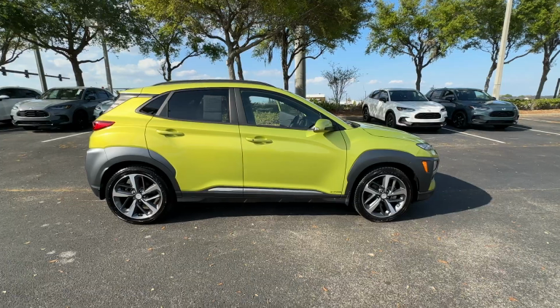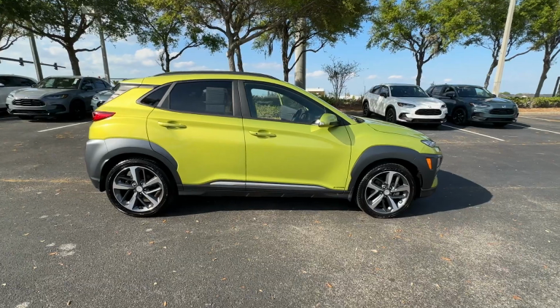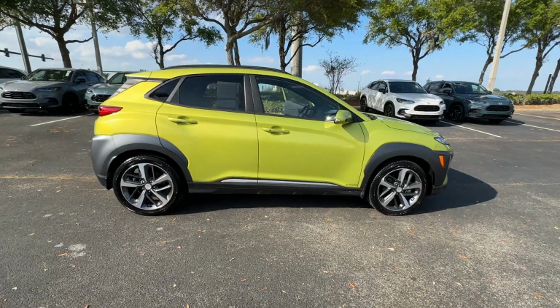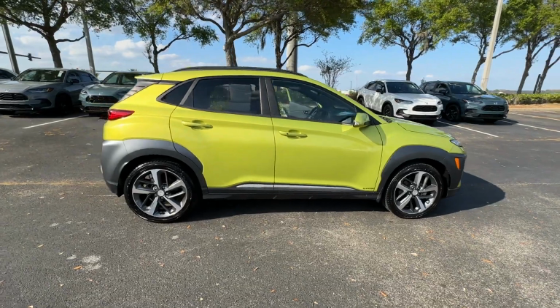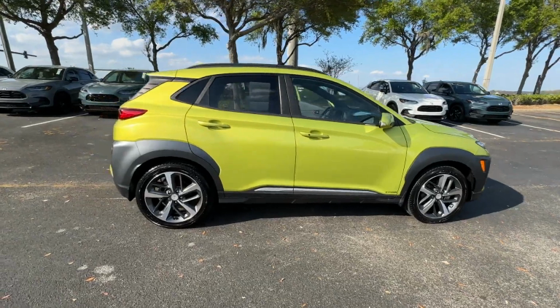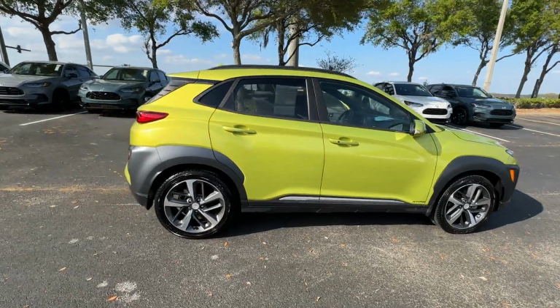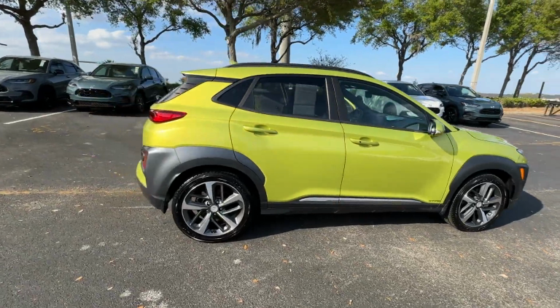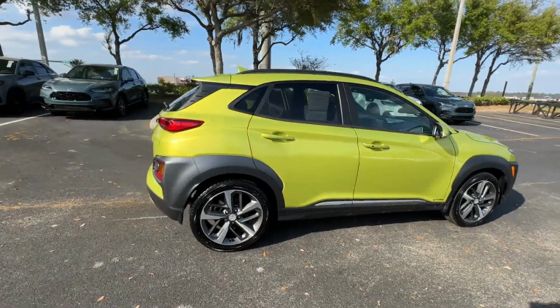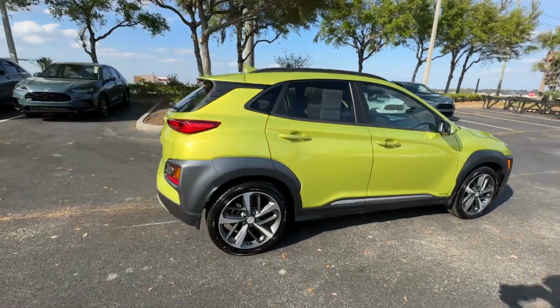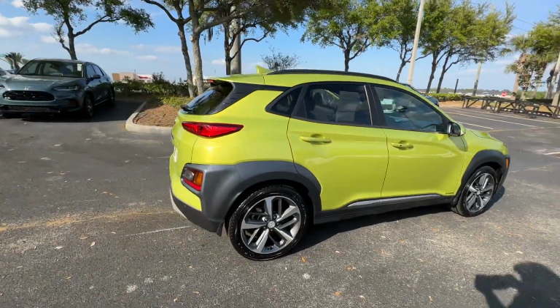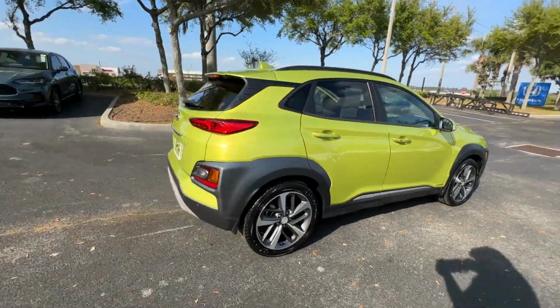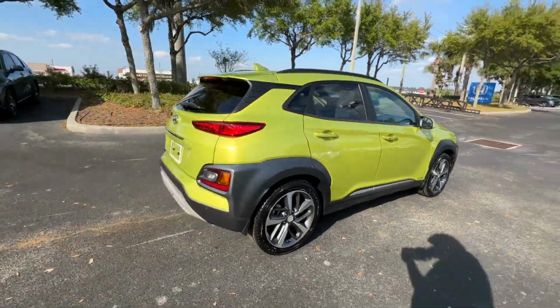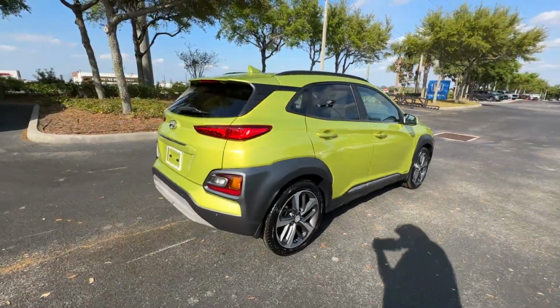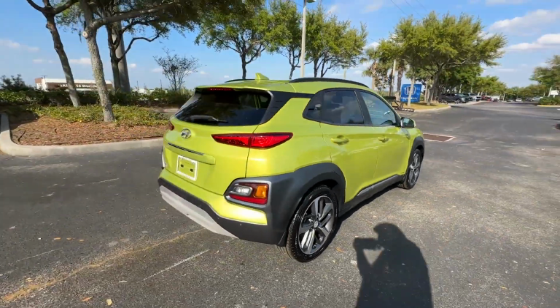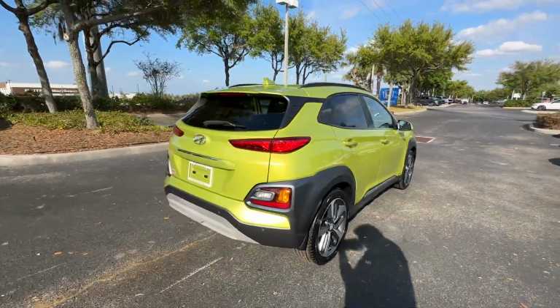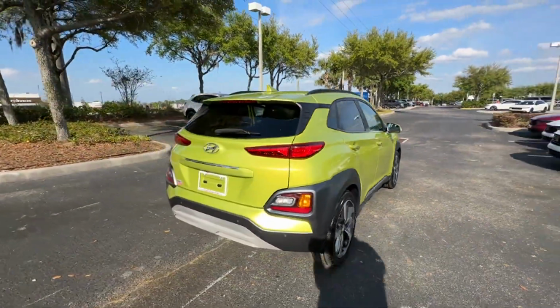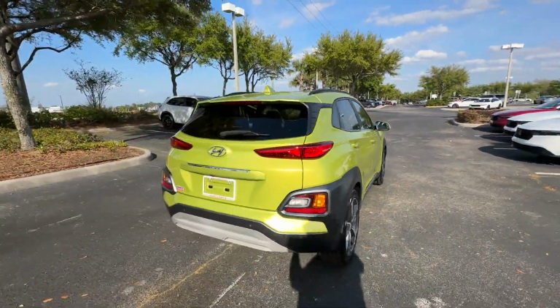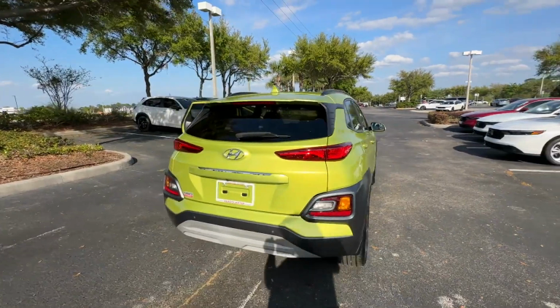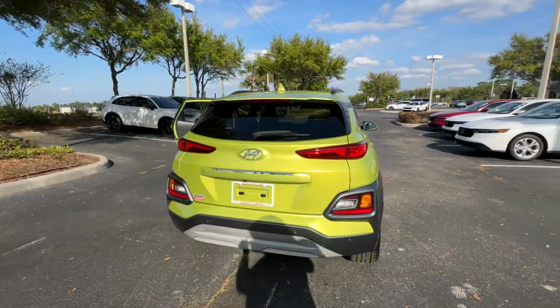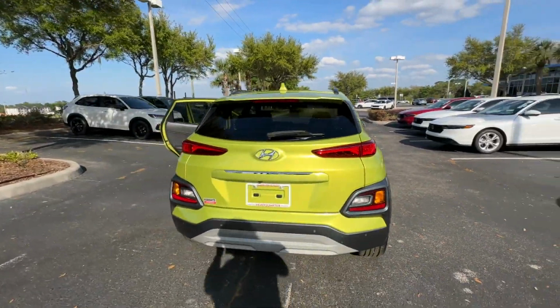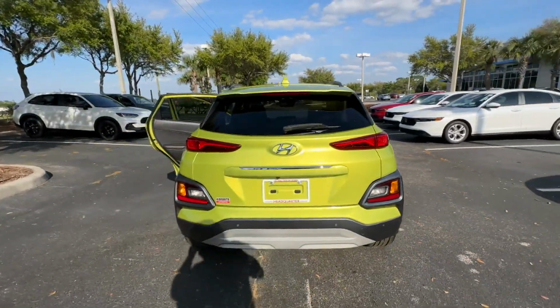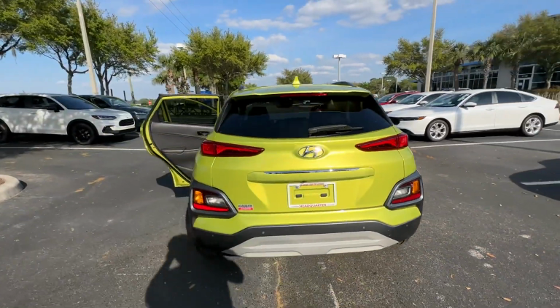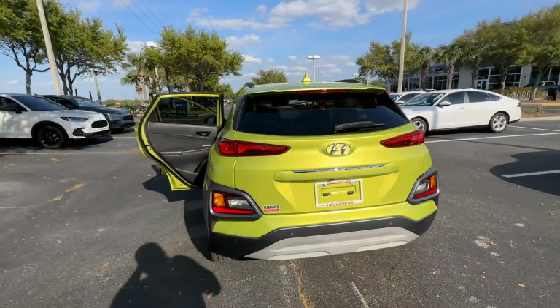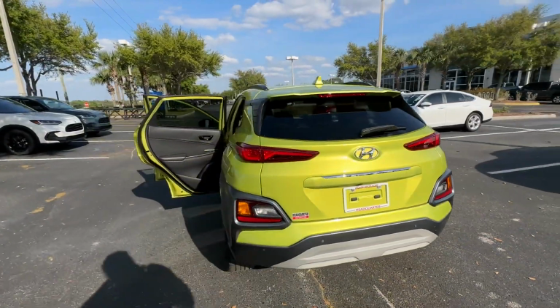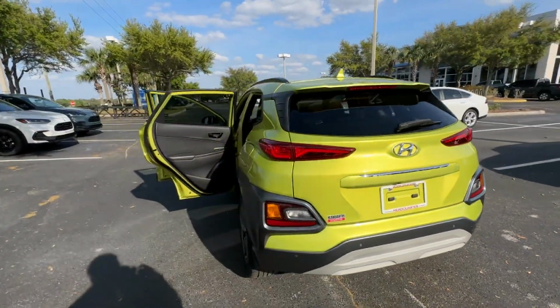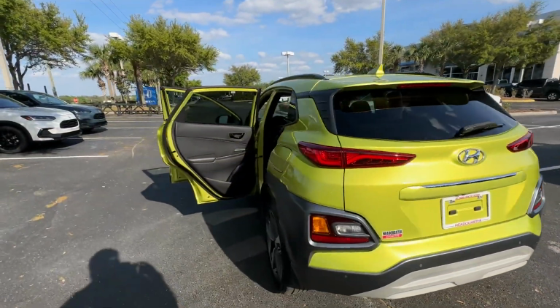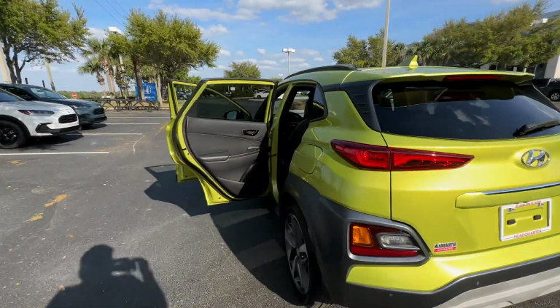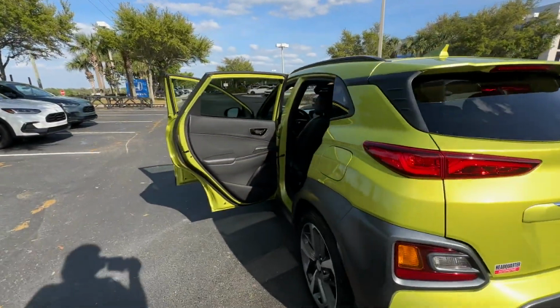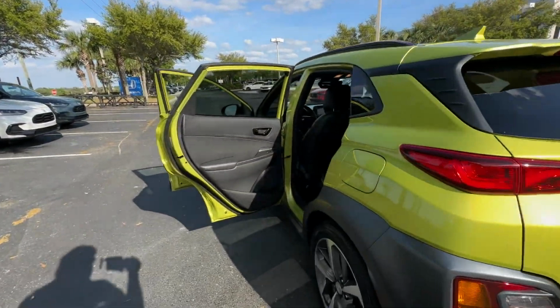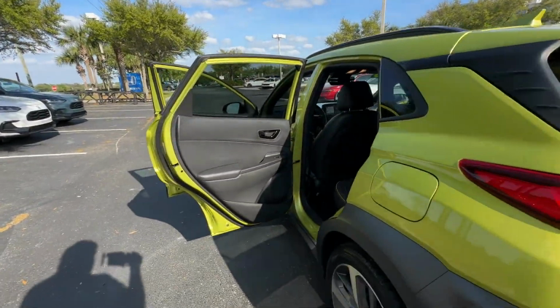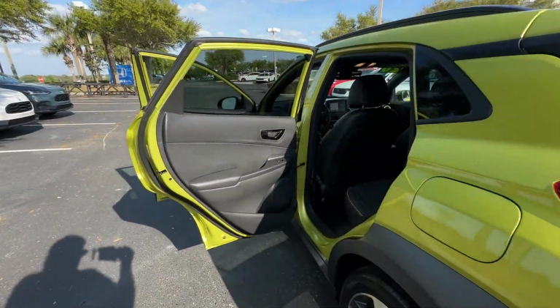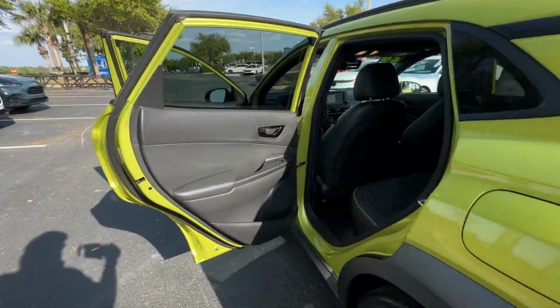2020 Hyundai Kona. With less than 54,000 miles on the odometer, this SUV offers space as well as power and performance.